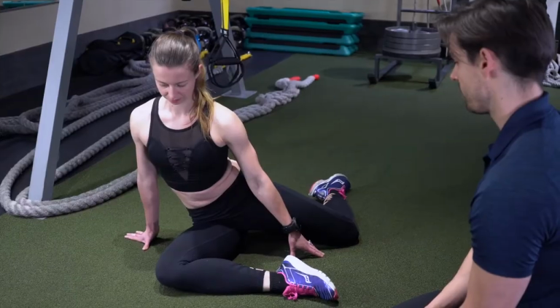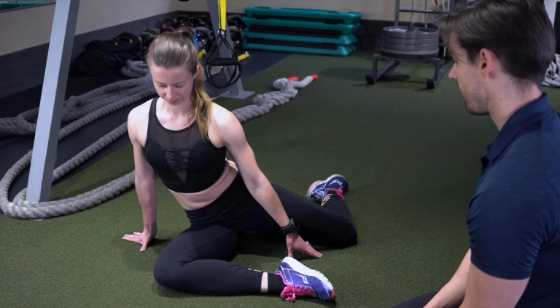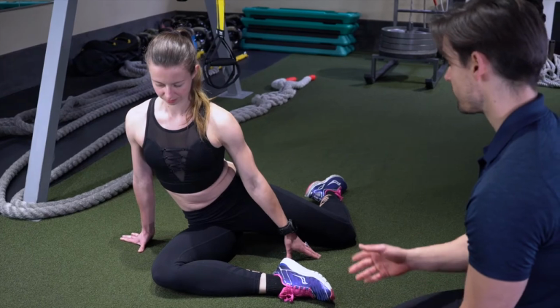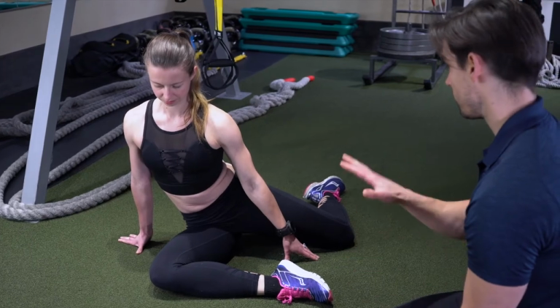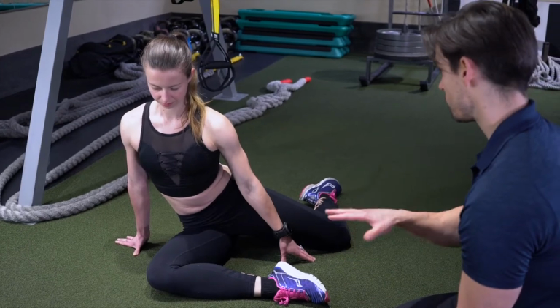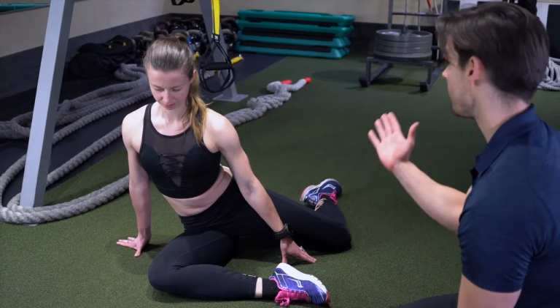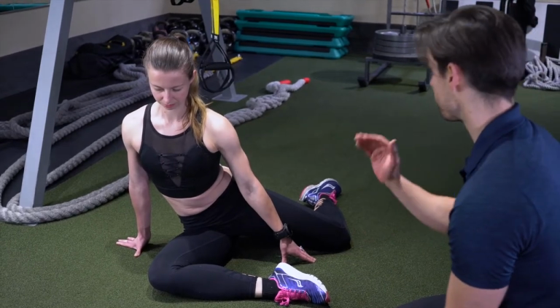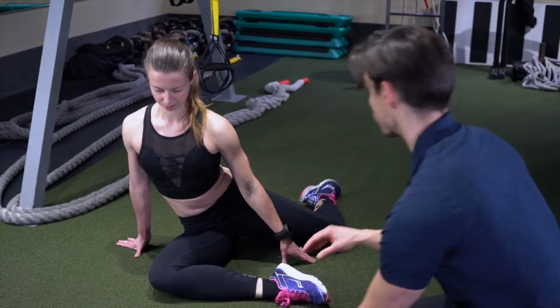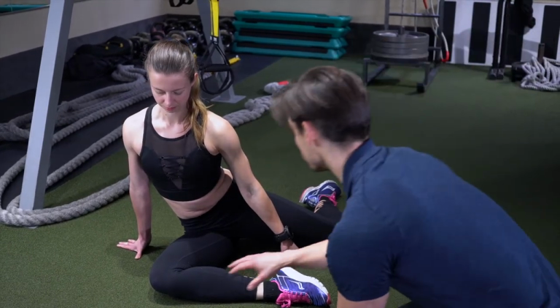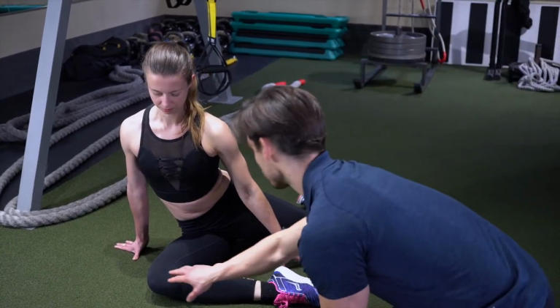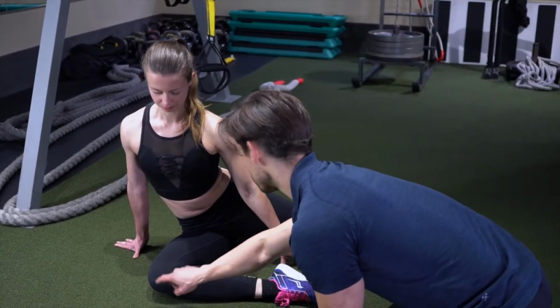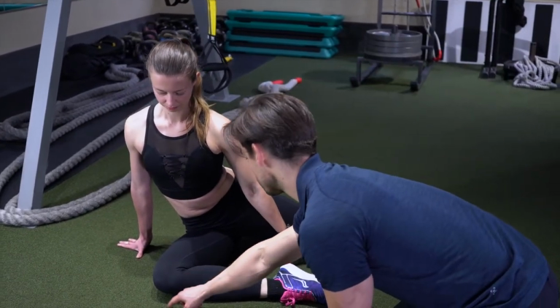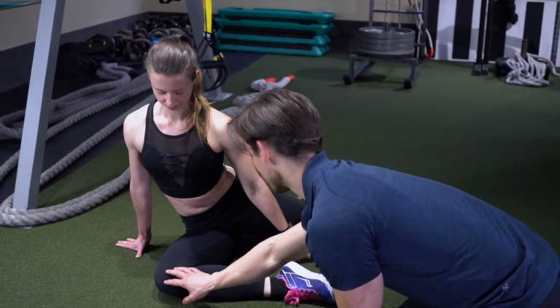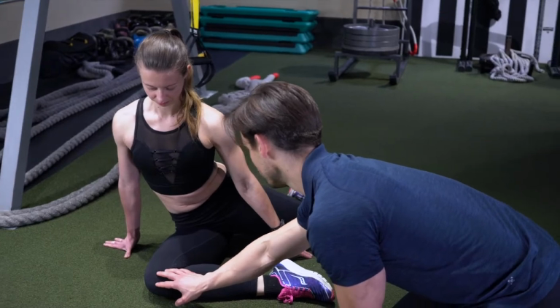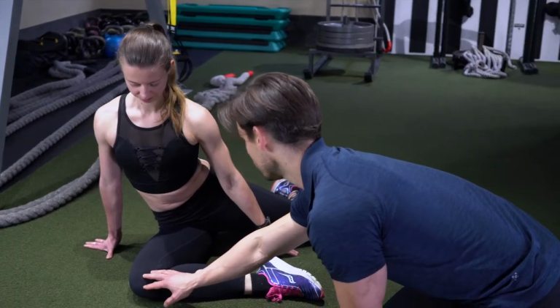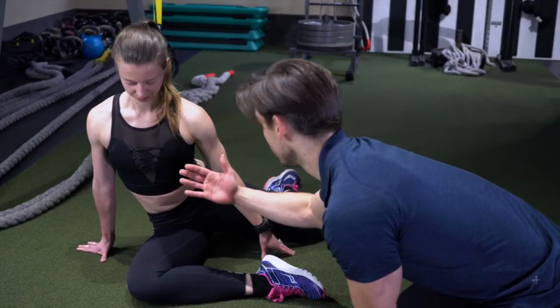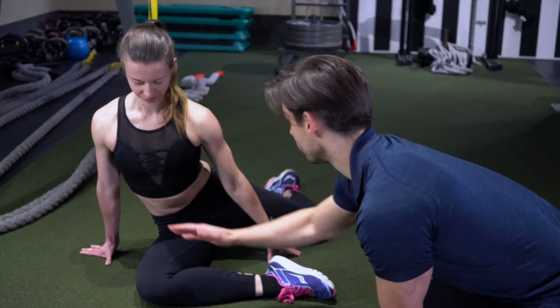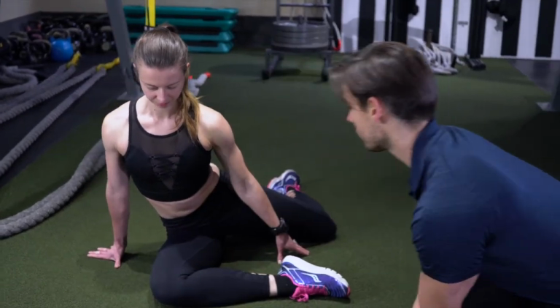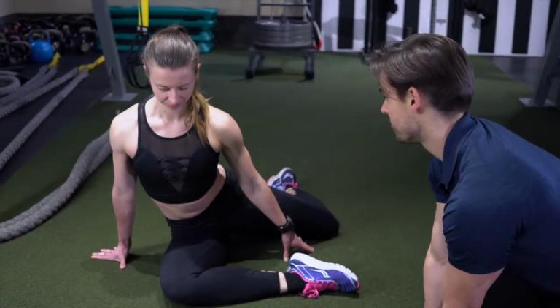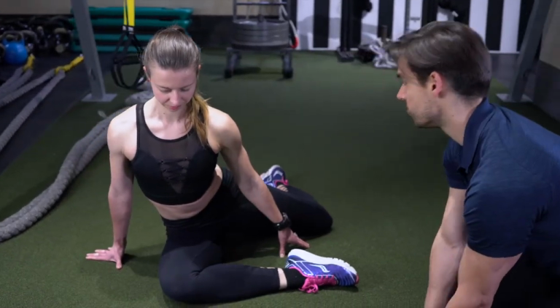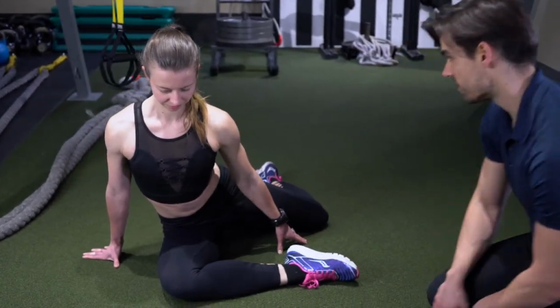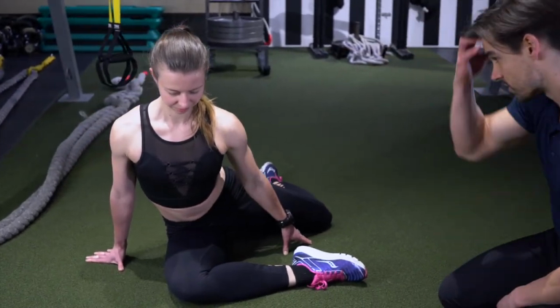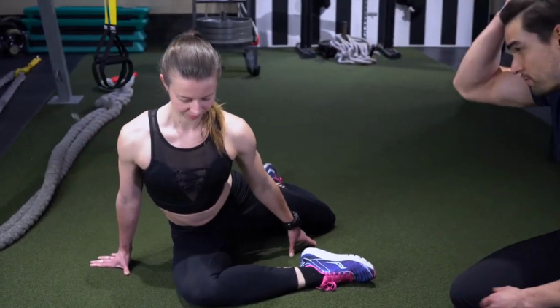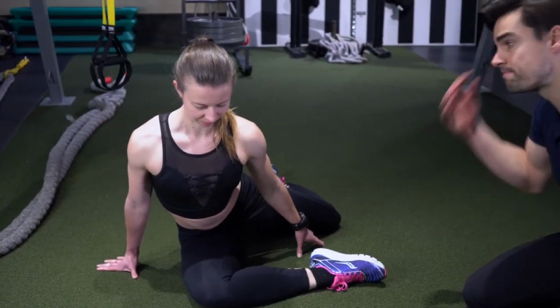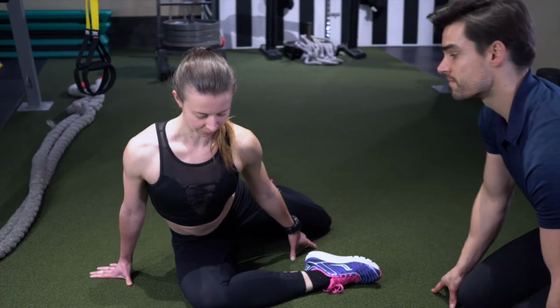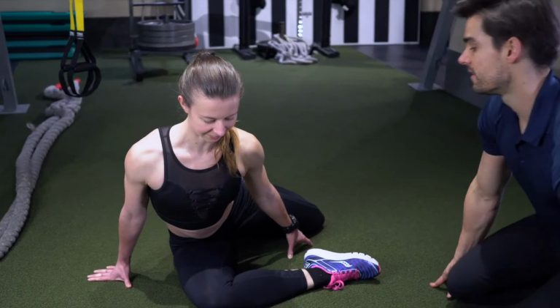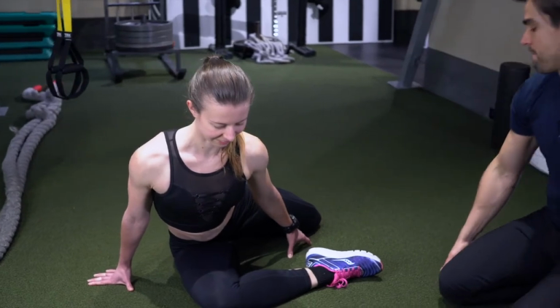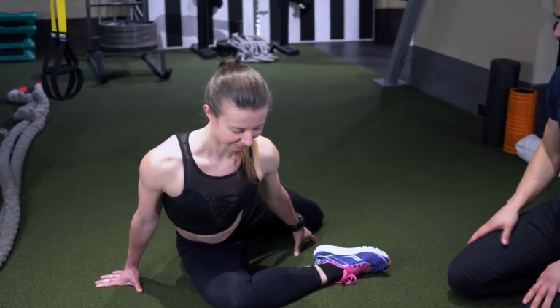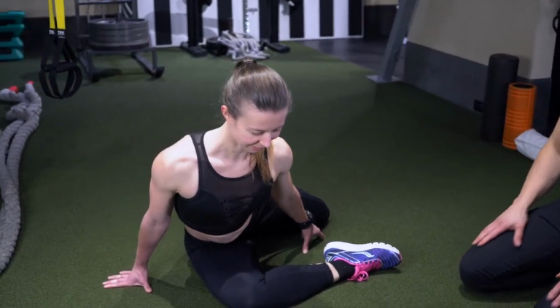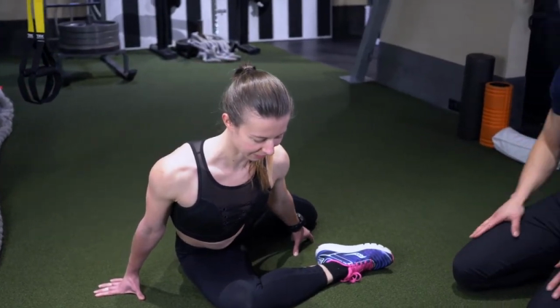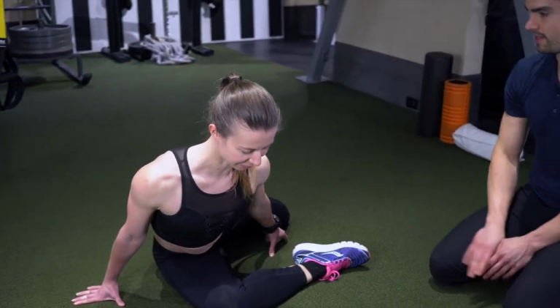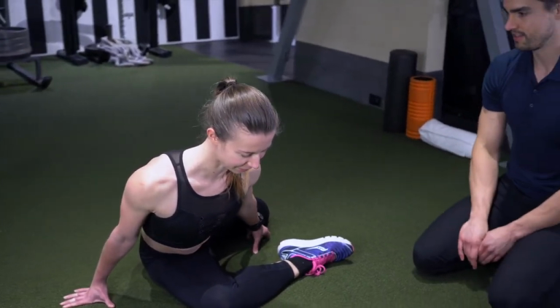On this next one, you're going to push the knee down and then fold forward with your chest. Push this knee towards the ground — good. Now come forward. It should feel very nice, stretching through your hips, especially that front one.